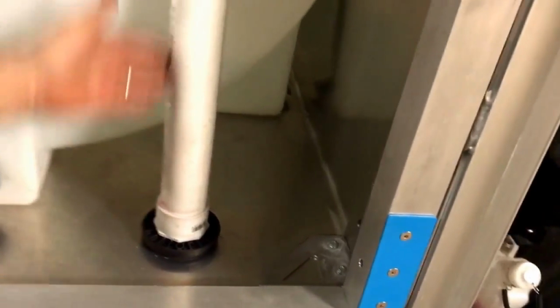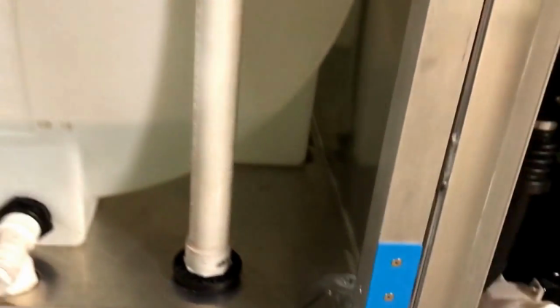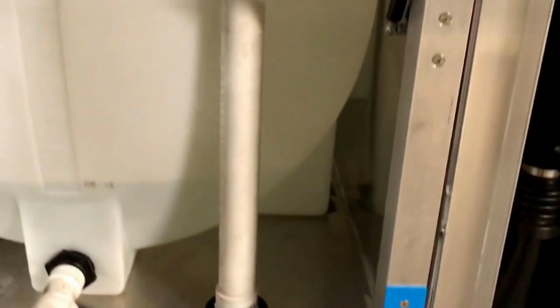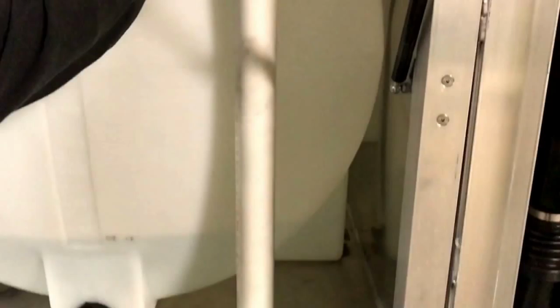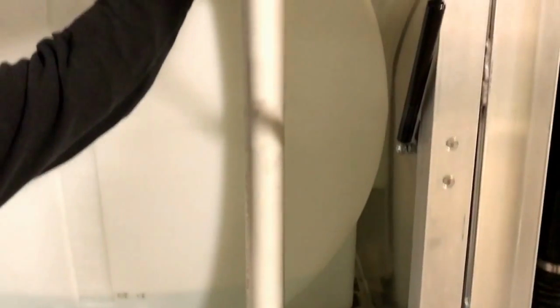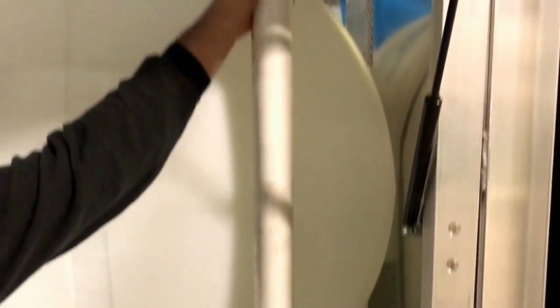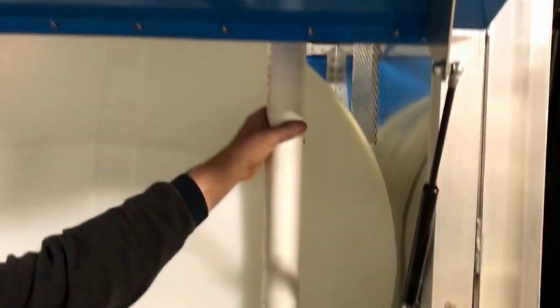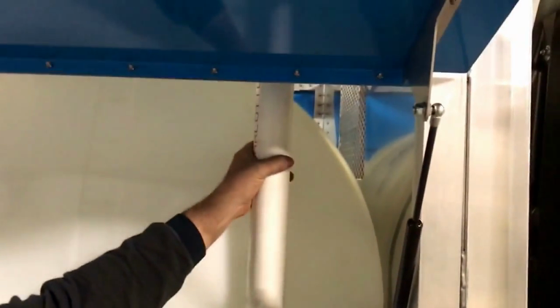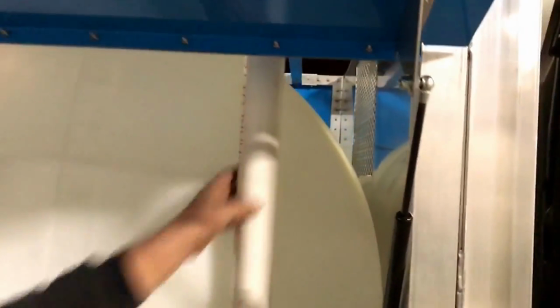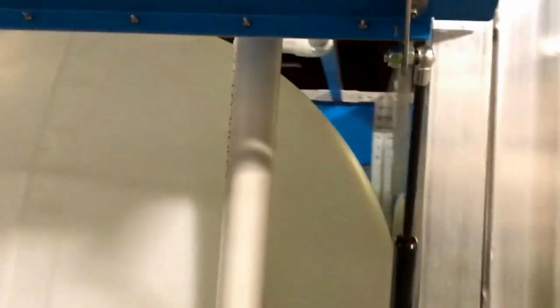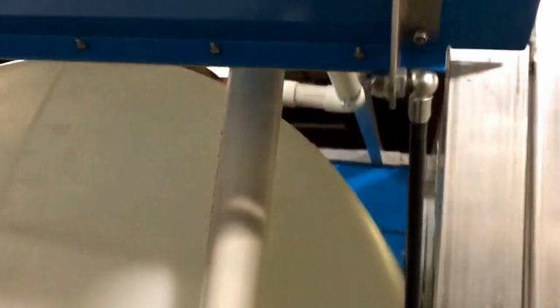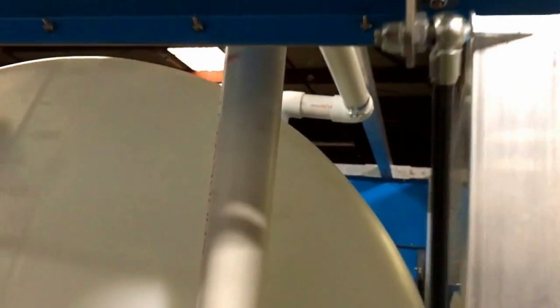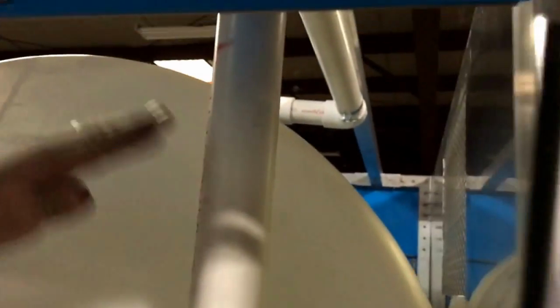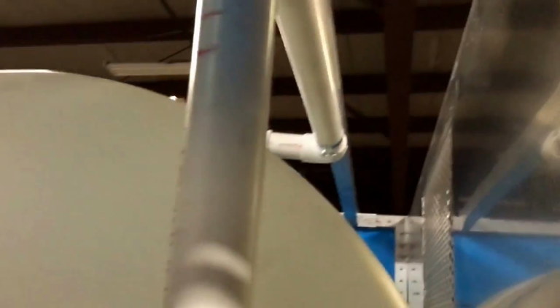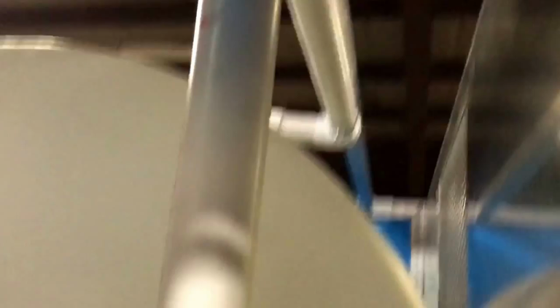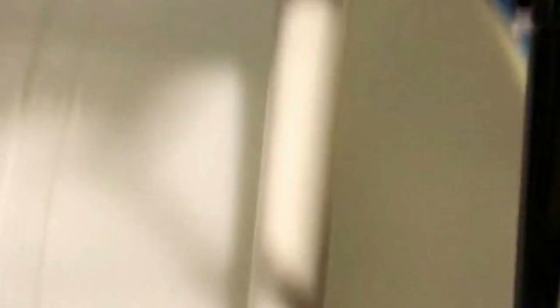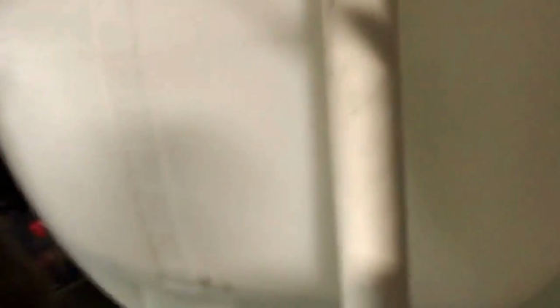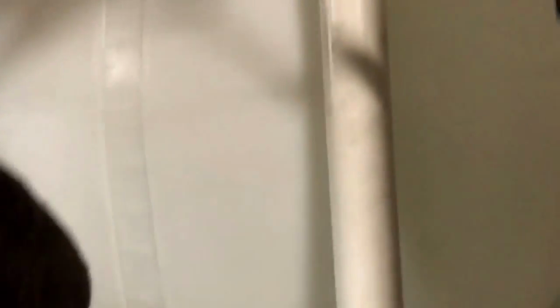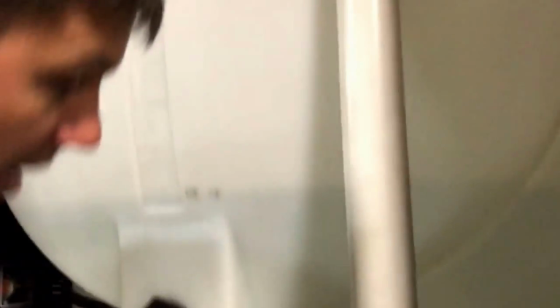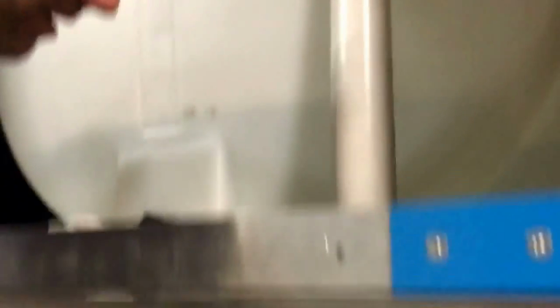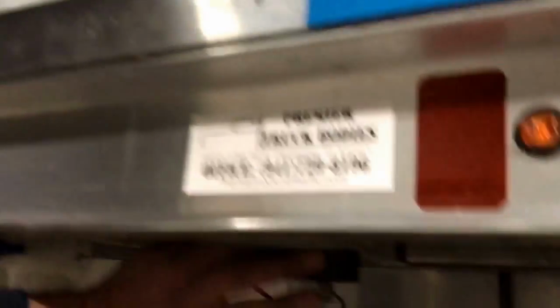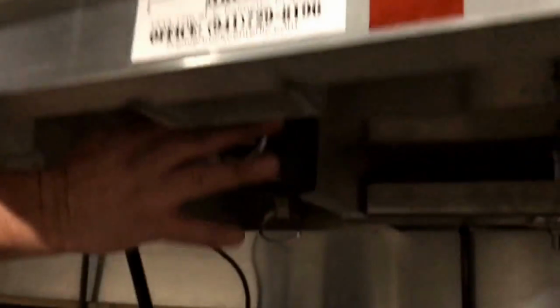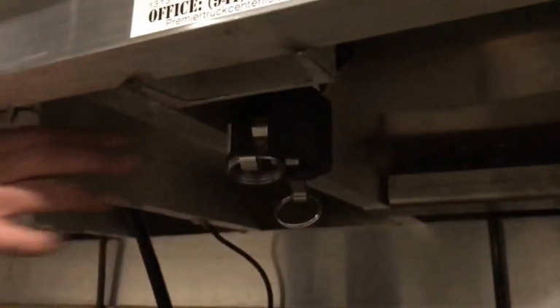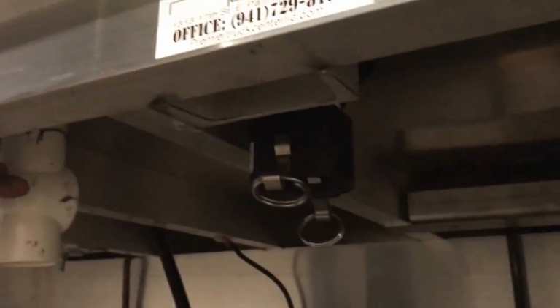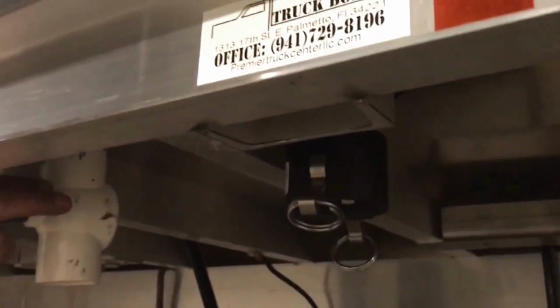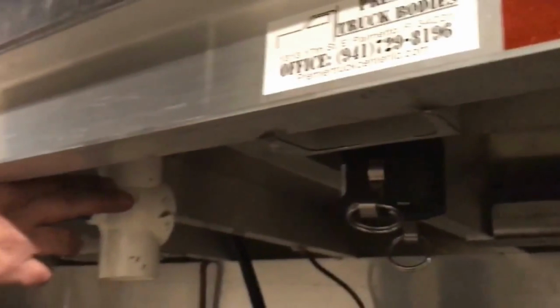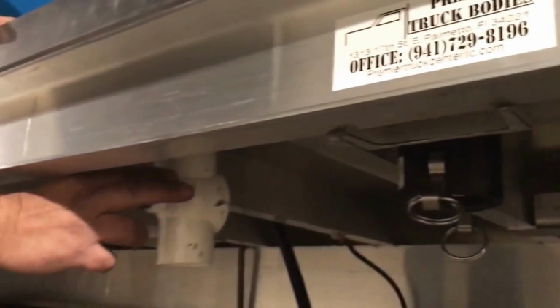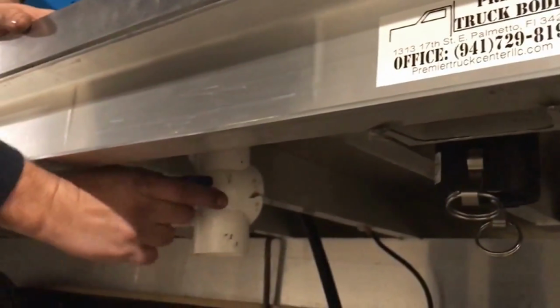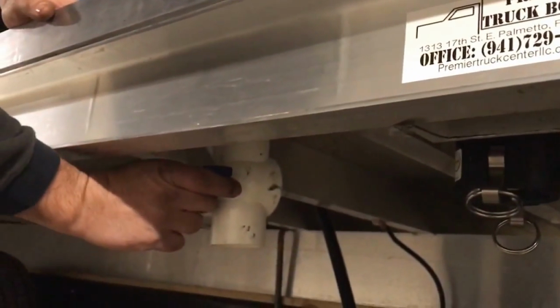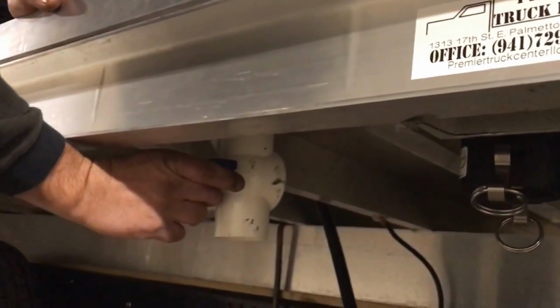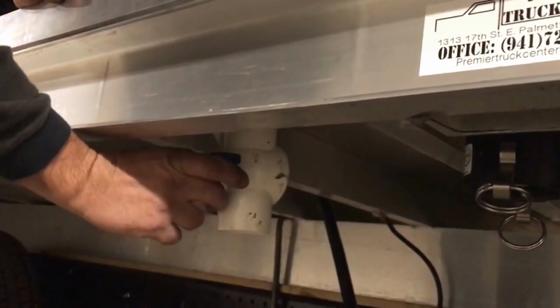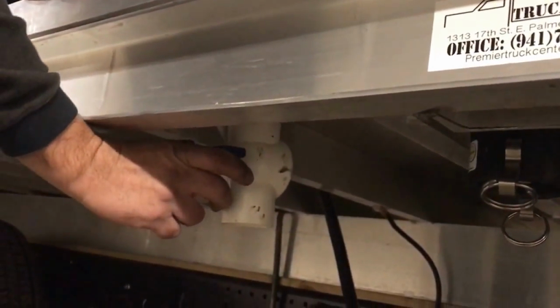You'll see we have a two-inch line here. This is for his hydrant fill so he can use a hydrant to fill his tank. Underneath we have the Quick Connect coupling on here. Right here we have a drain for the tank if he wants to drain the tank at the end of the day.